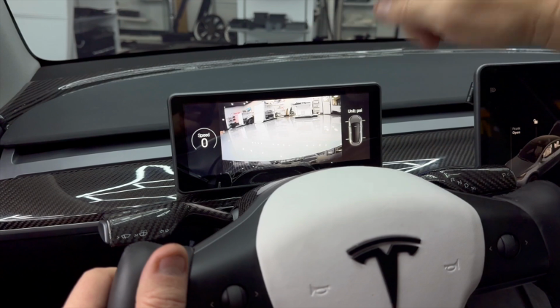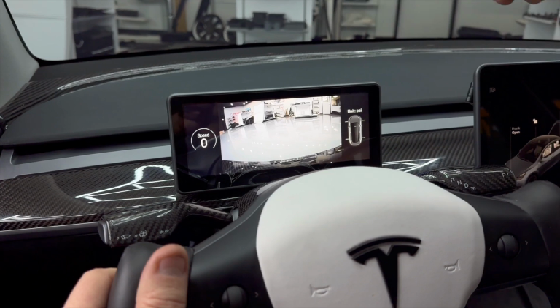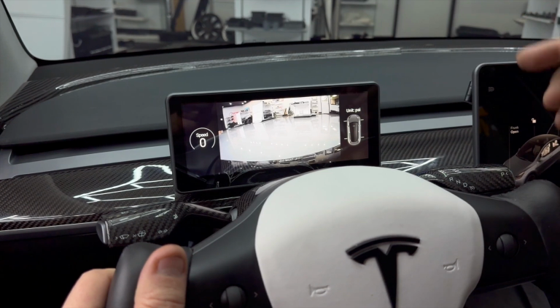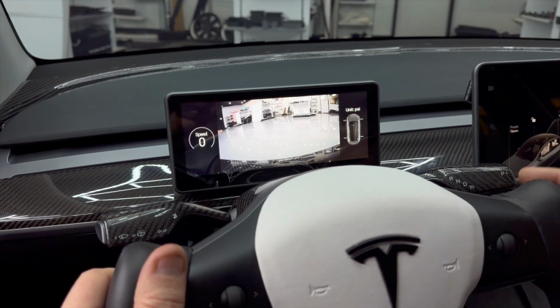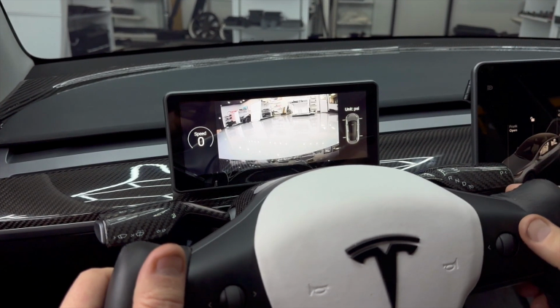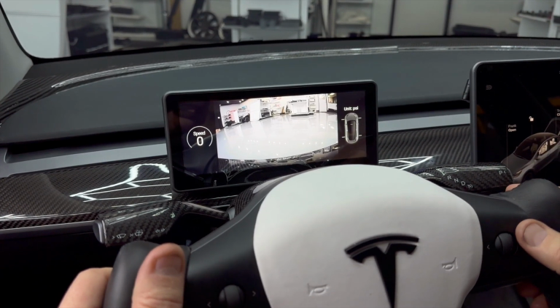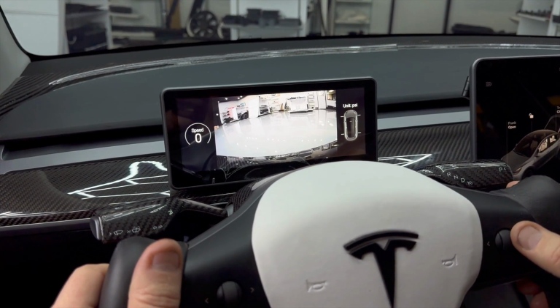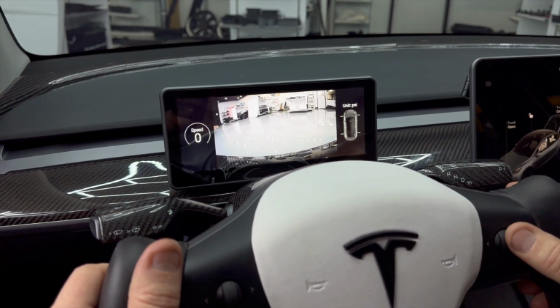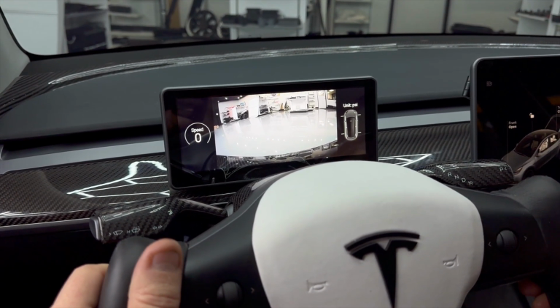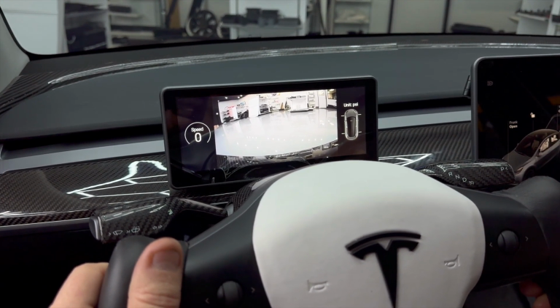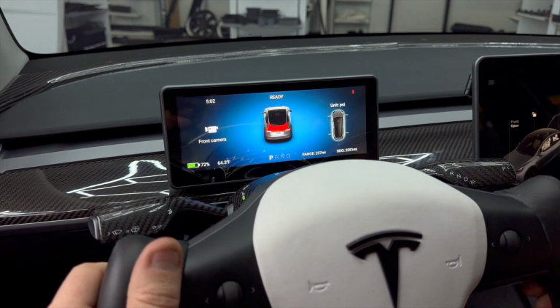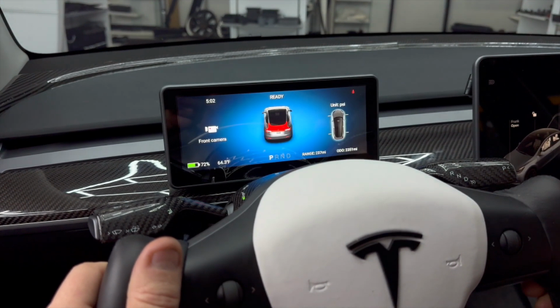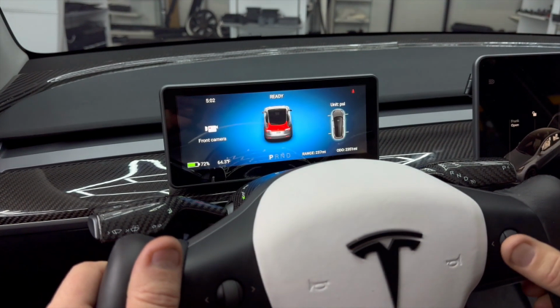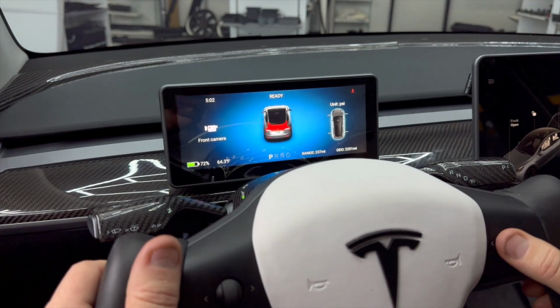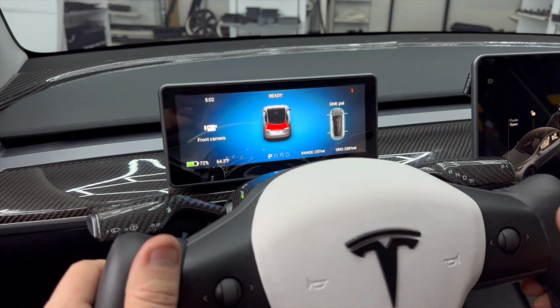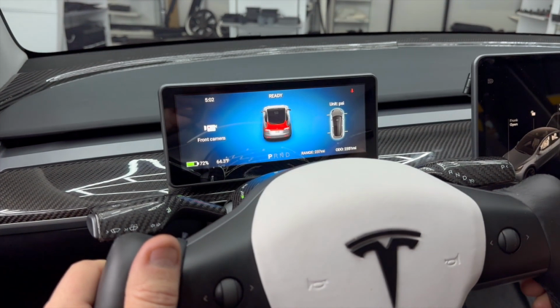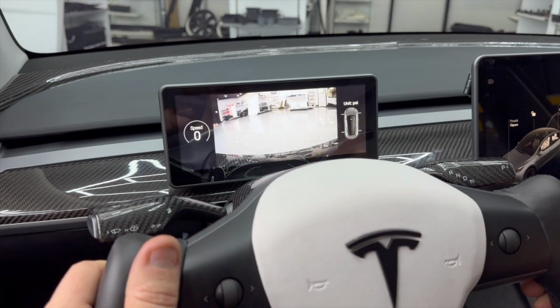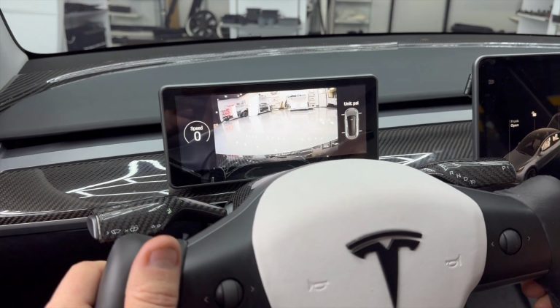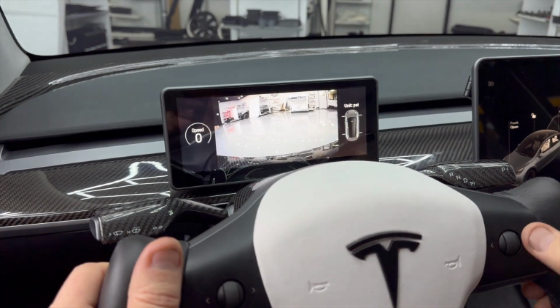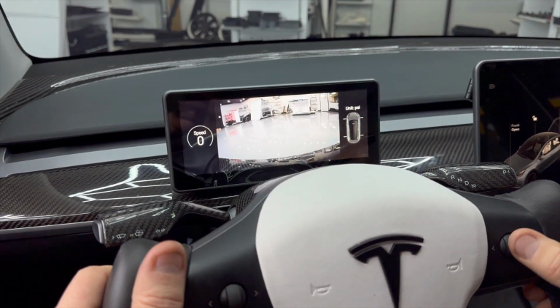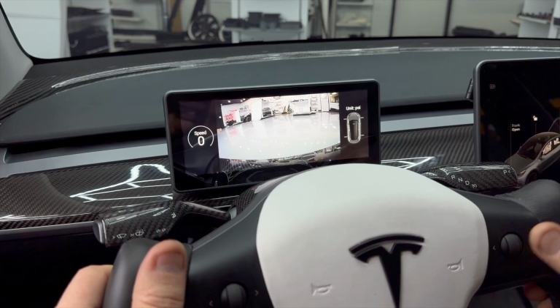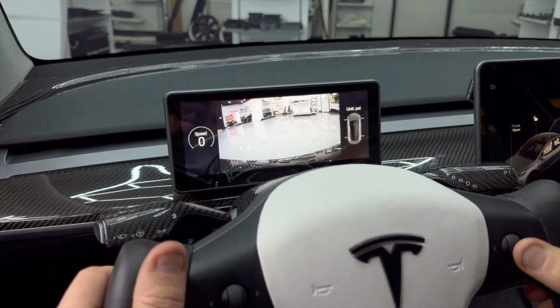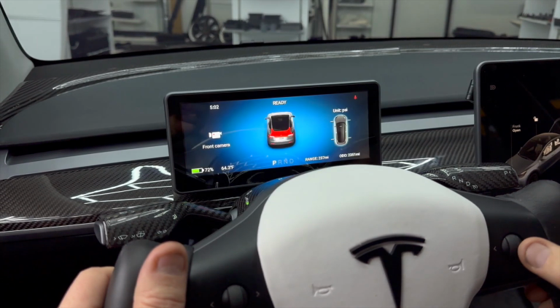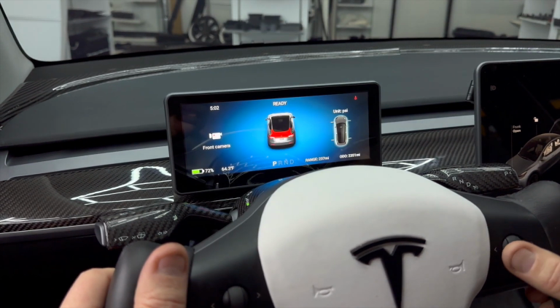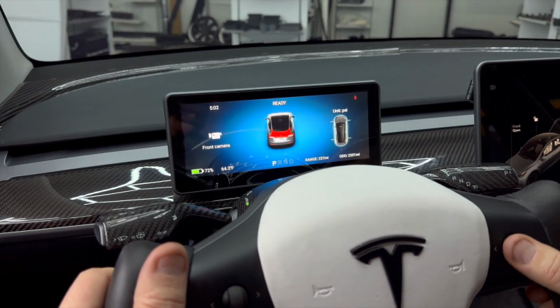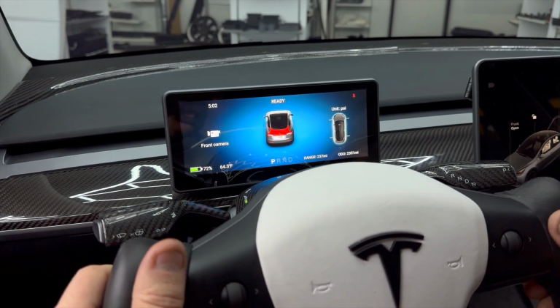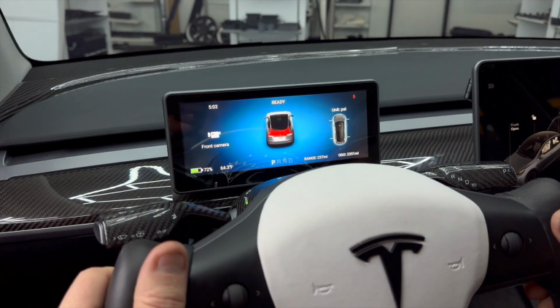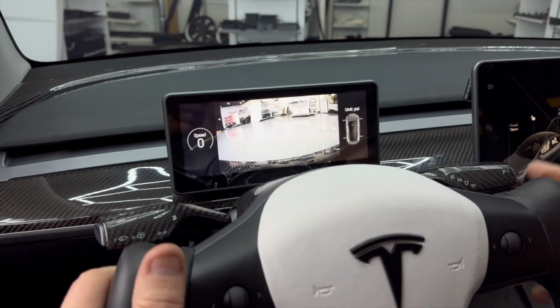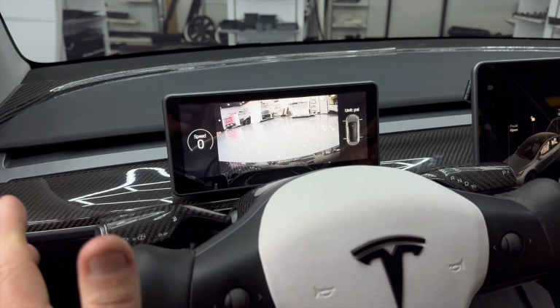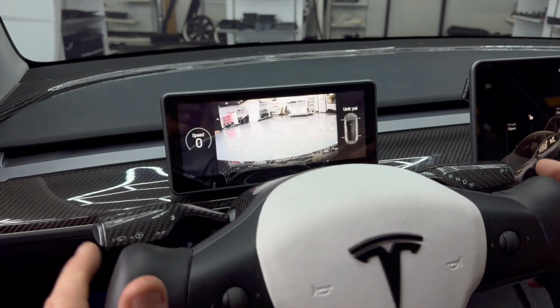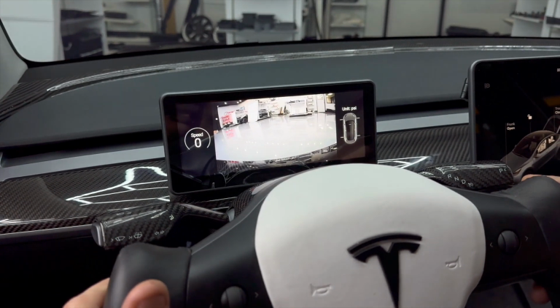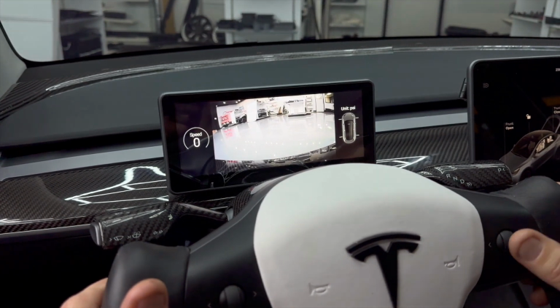Right below your front bumper, there's on and there's off. You can quickly turn it on and off anytime you're driving. That's a great feature.